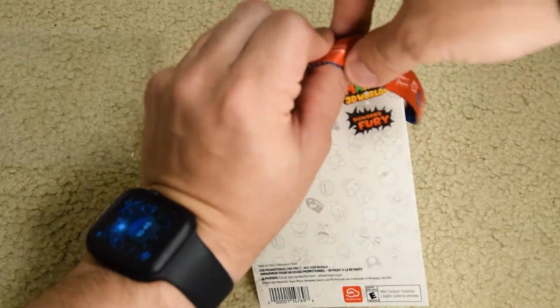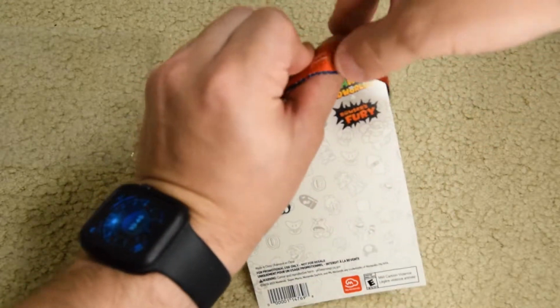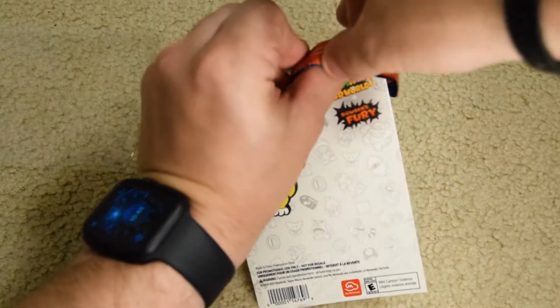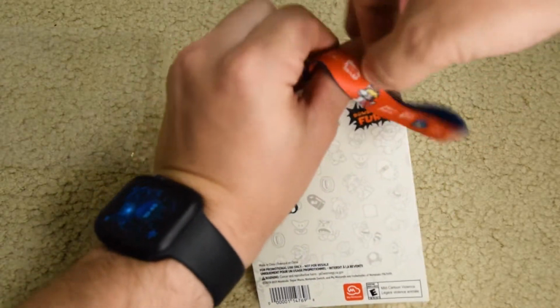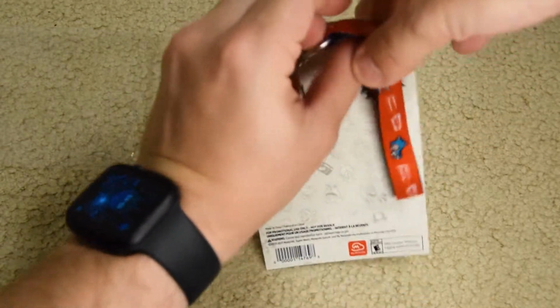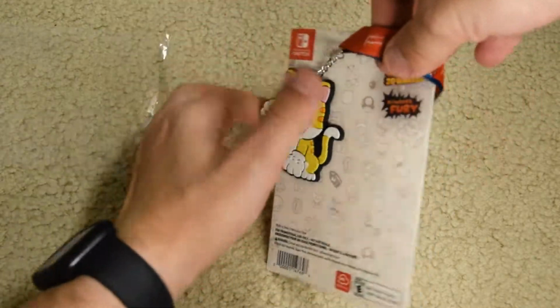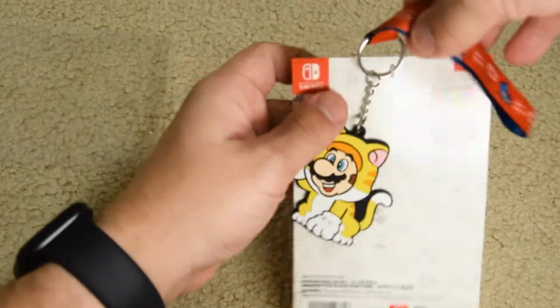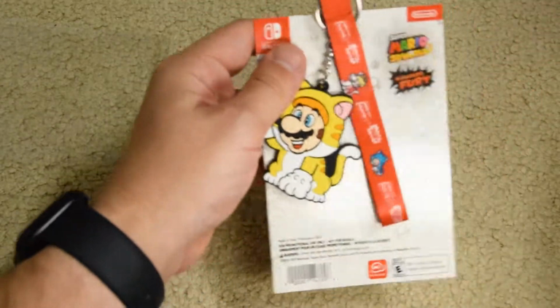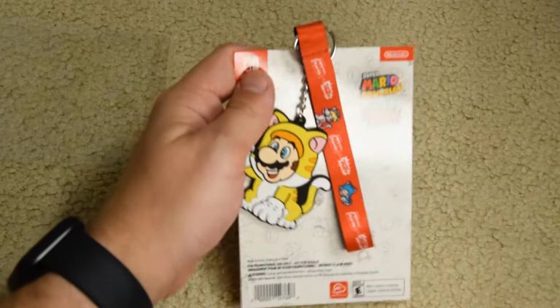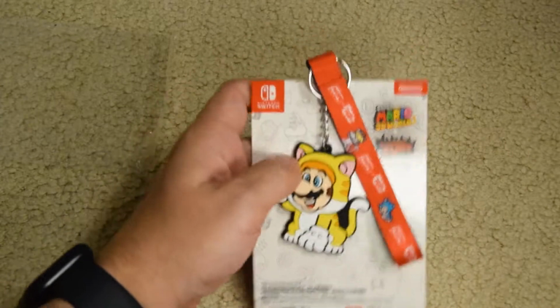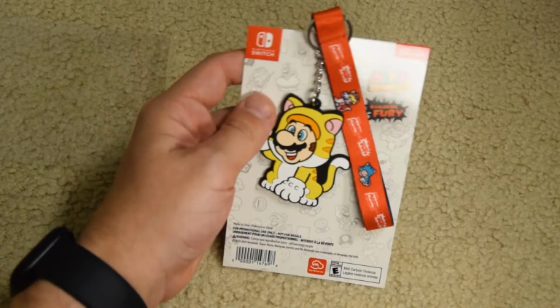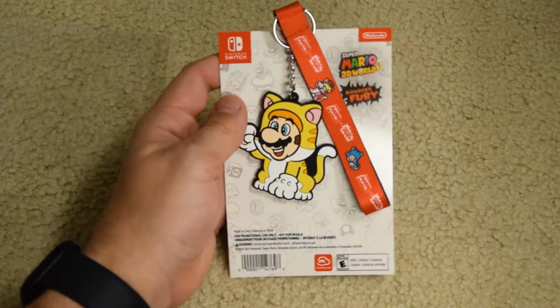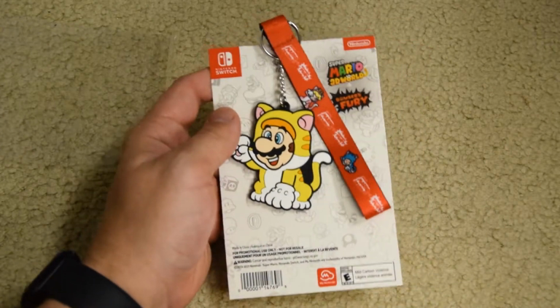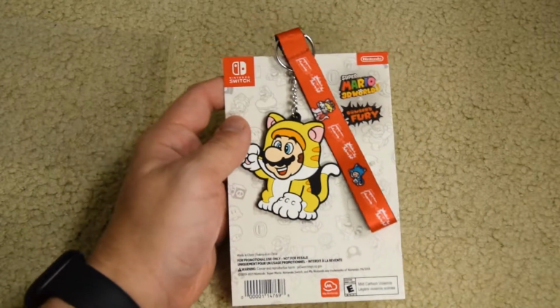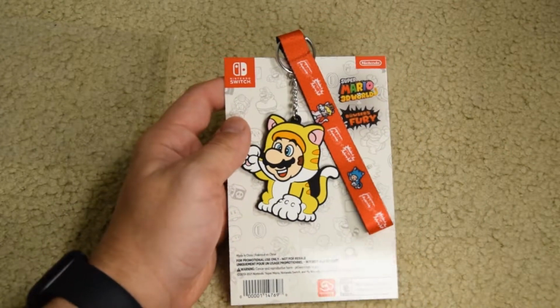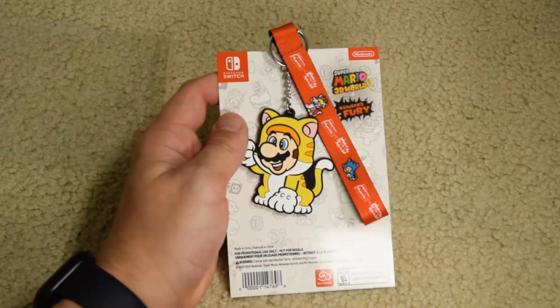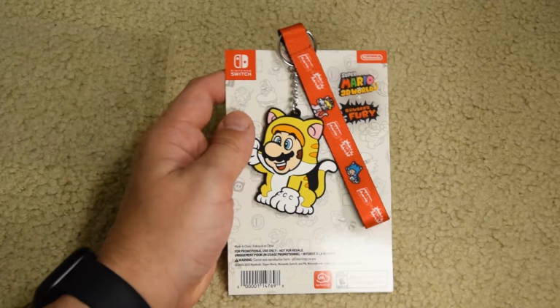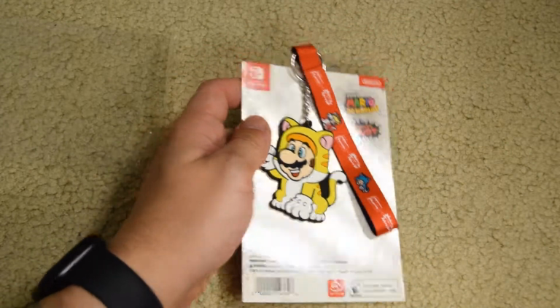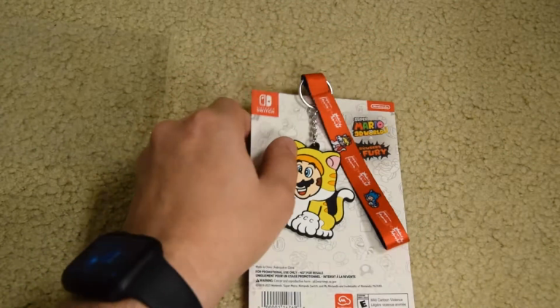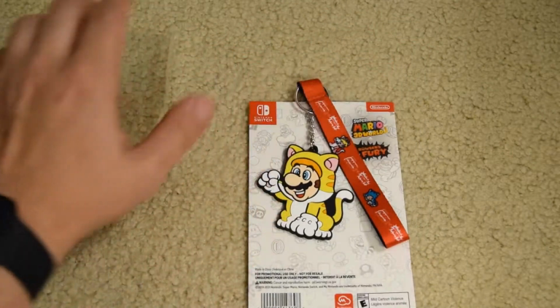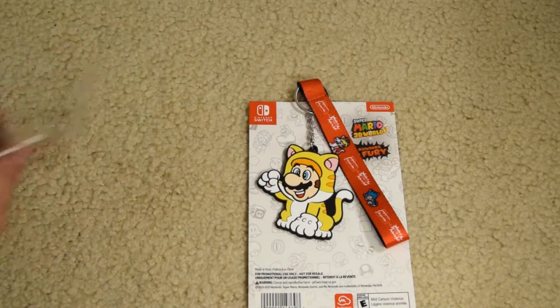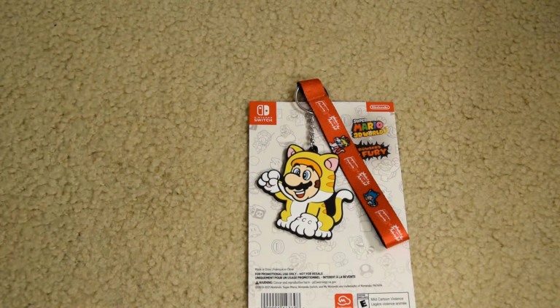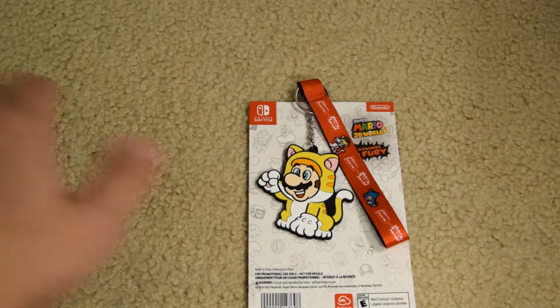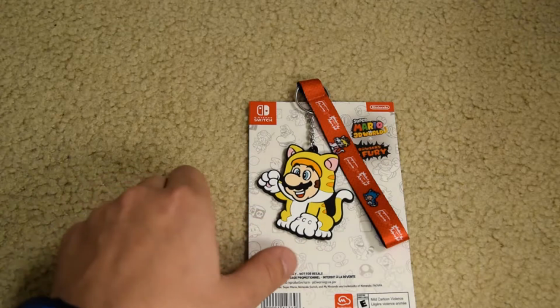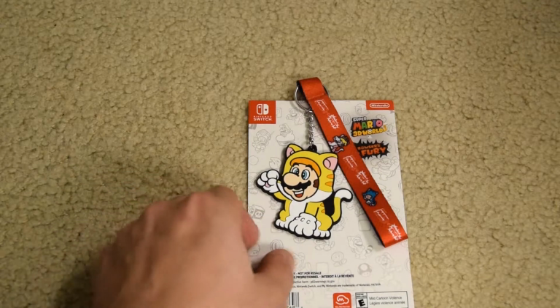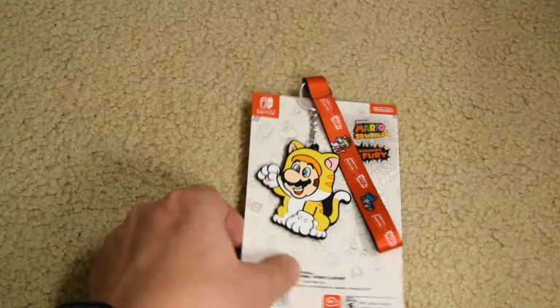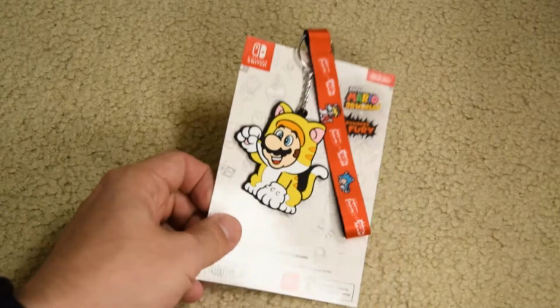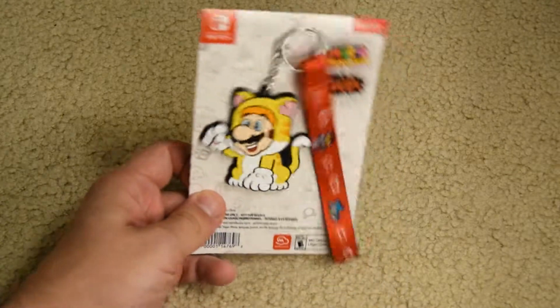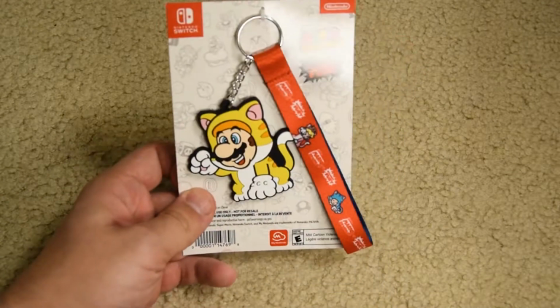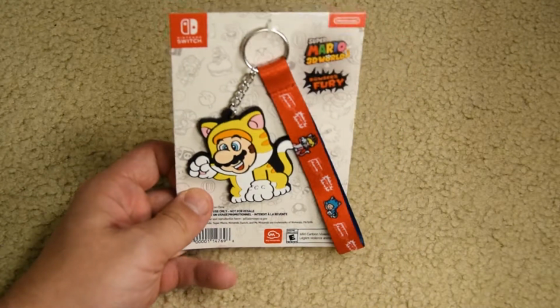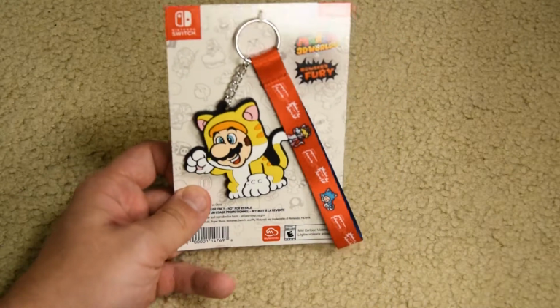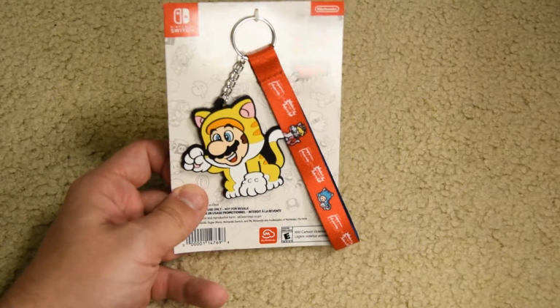Kind of flimsy, to be honest, but that could be due to me using a threaded wrist strap for my keys, so I'm probably just feeling it a lot more differently than most people.